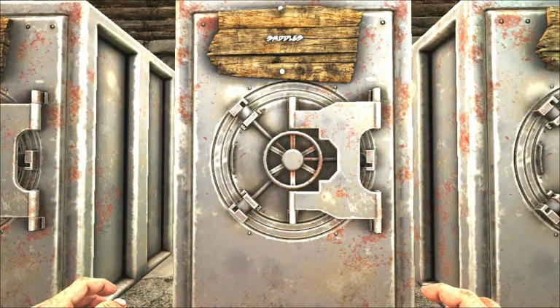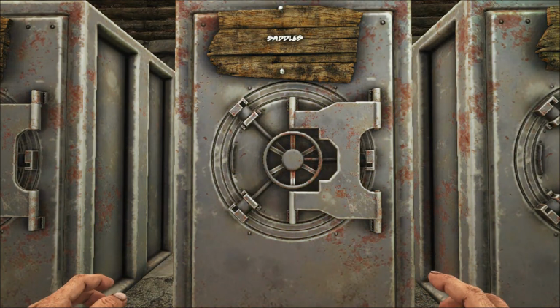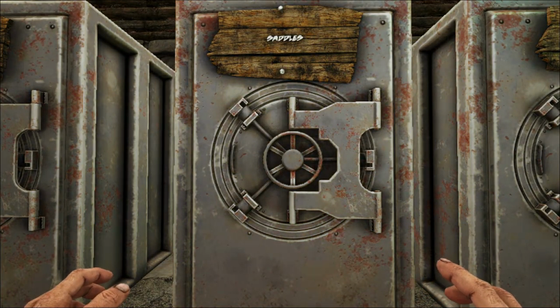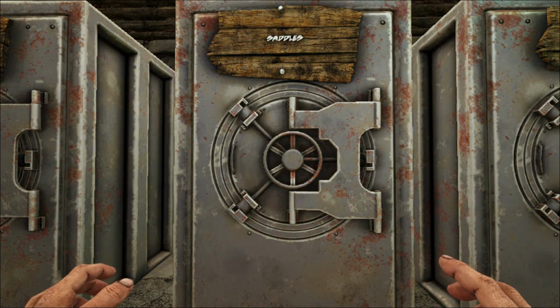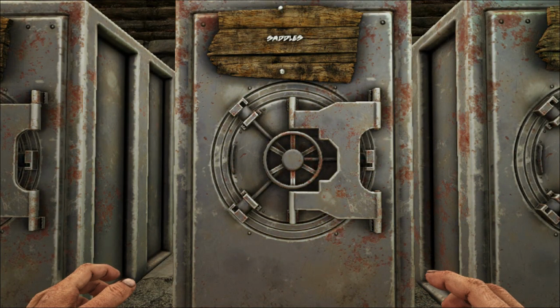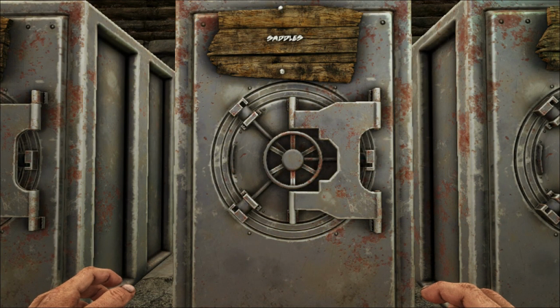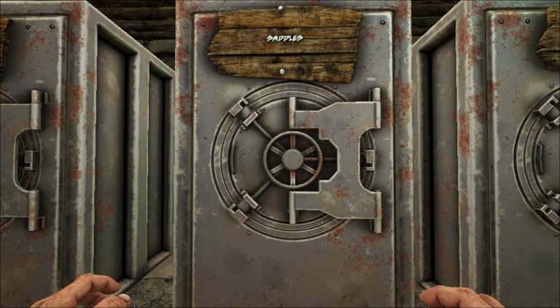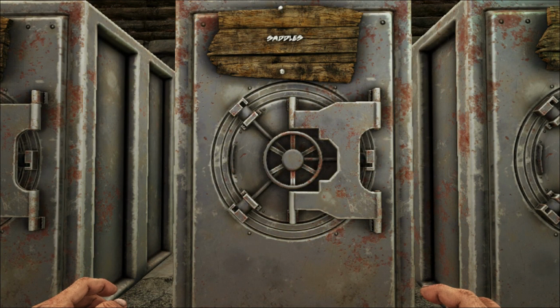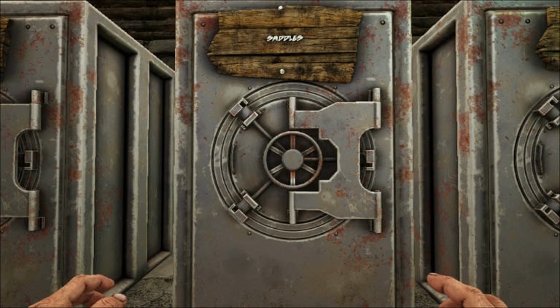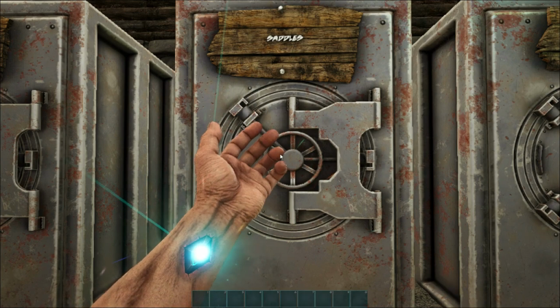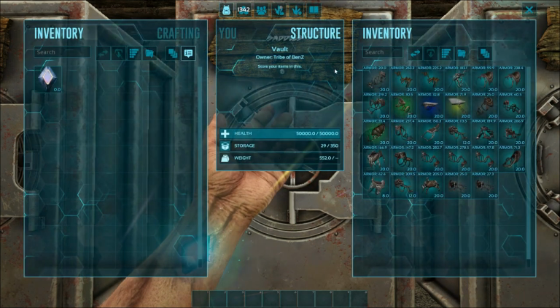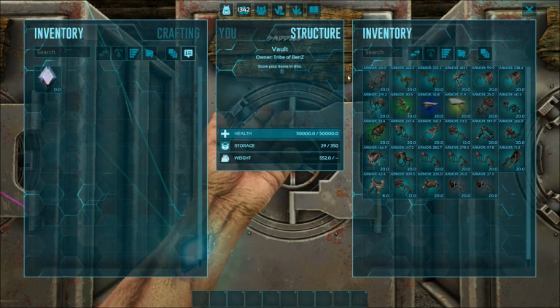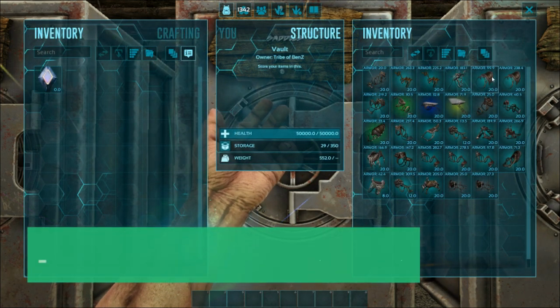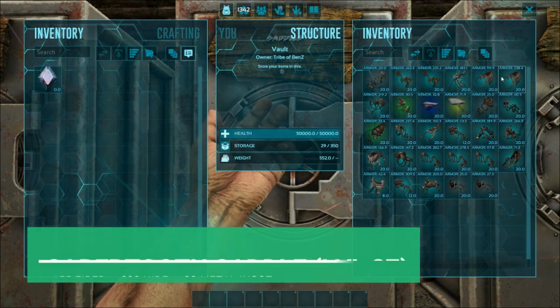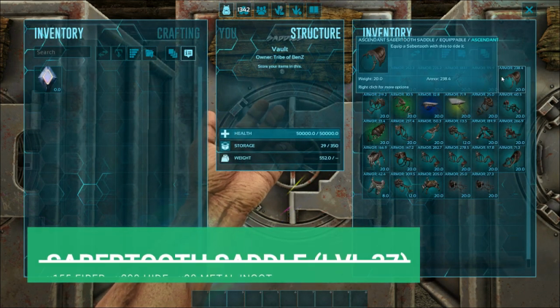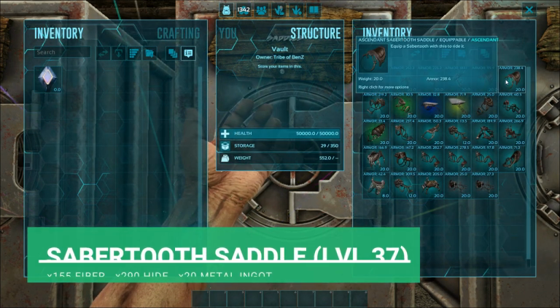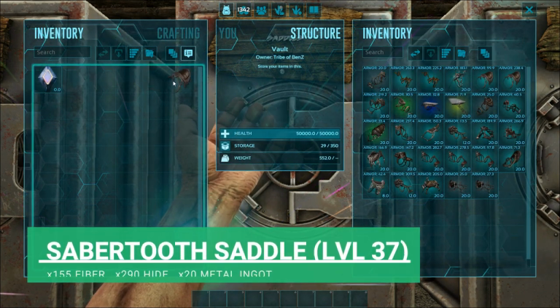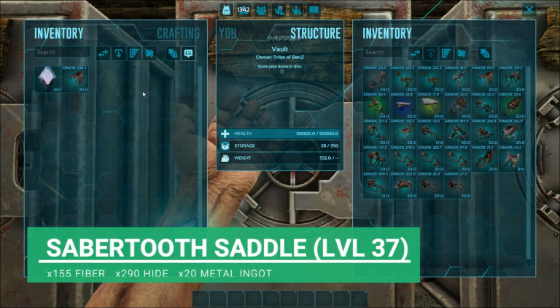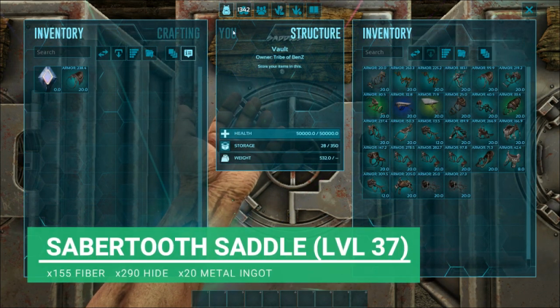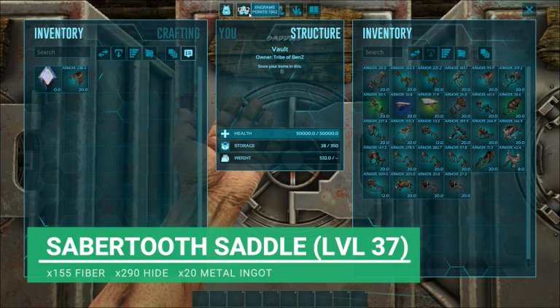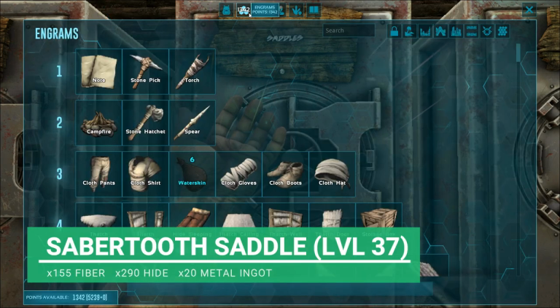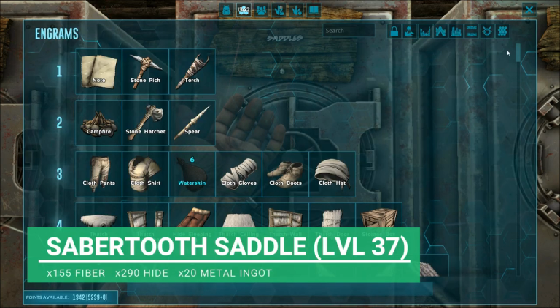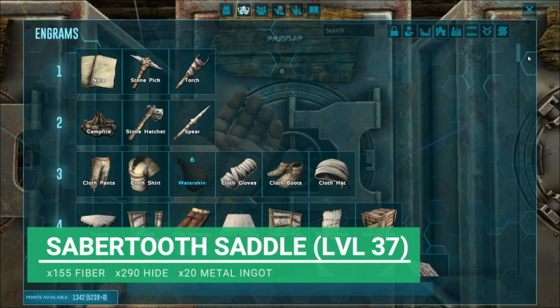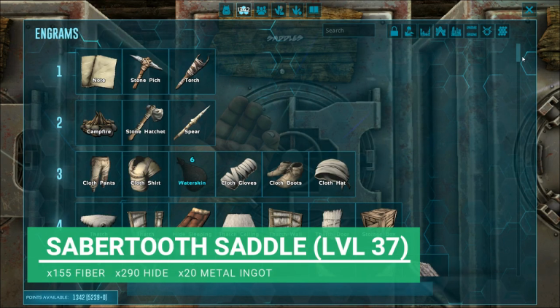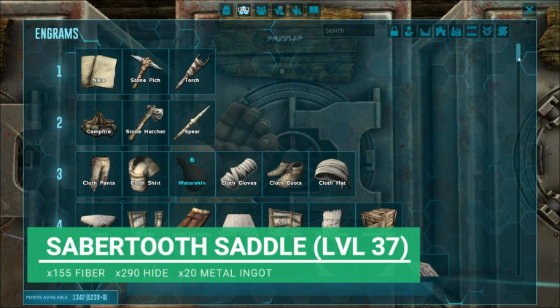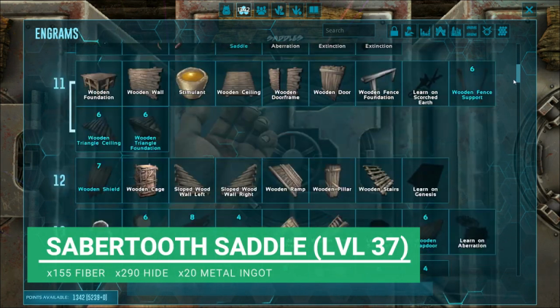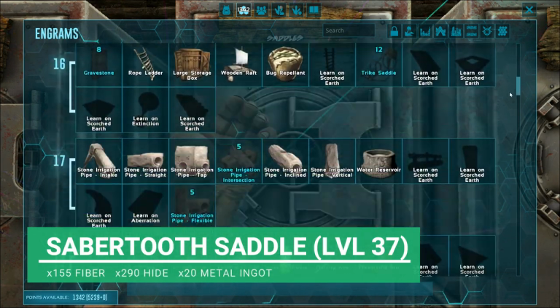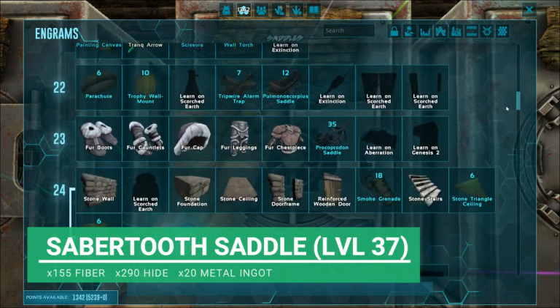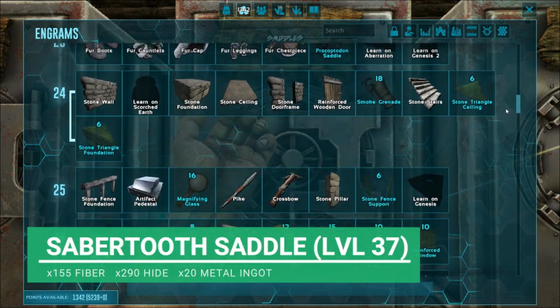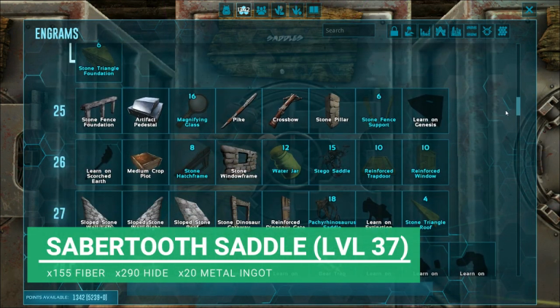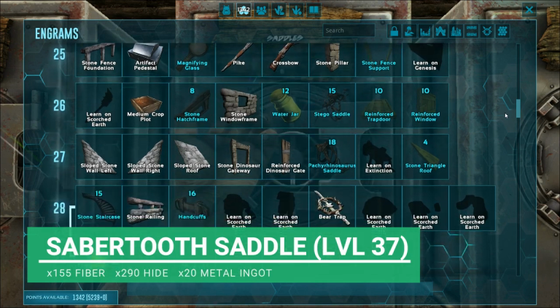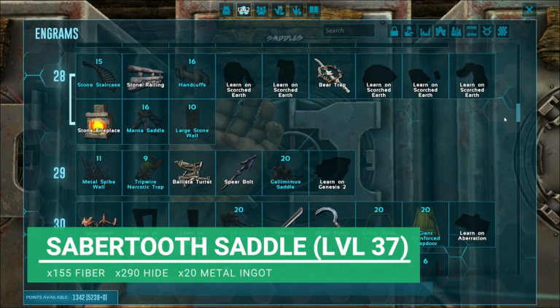Let's rock and roll for a Sabertooth. The first thing we're going to take is the saddle. I already have an Ascendant one found in a drop here. But to make this, we are going to need to be level 37.